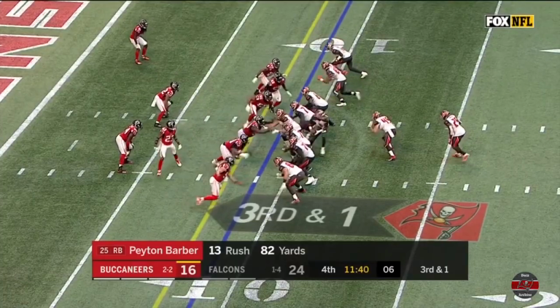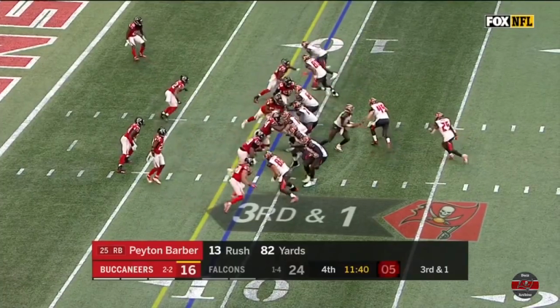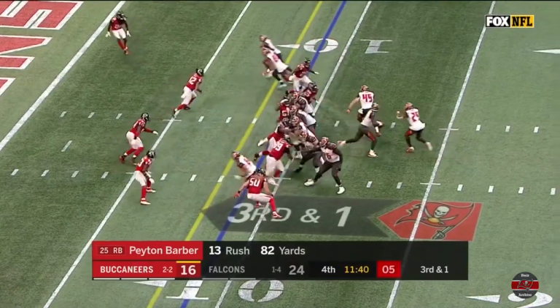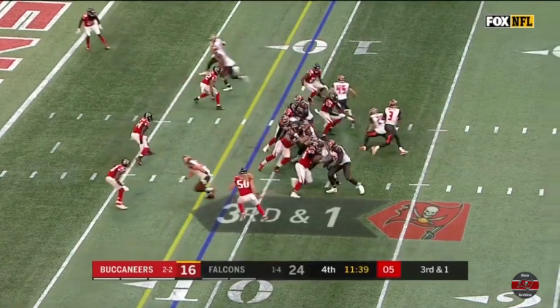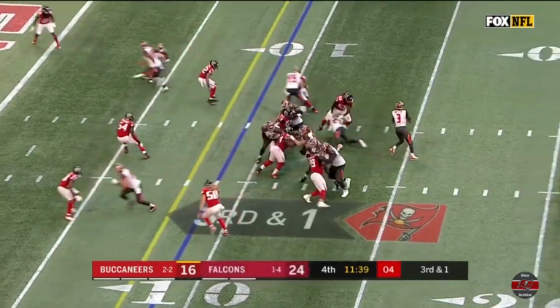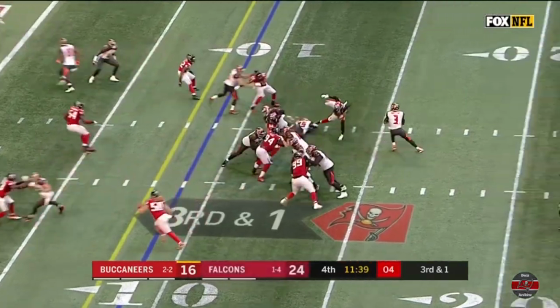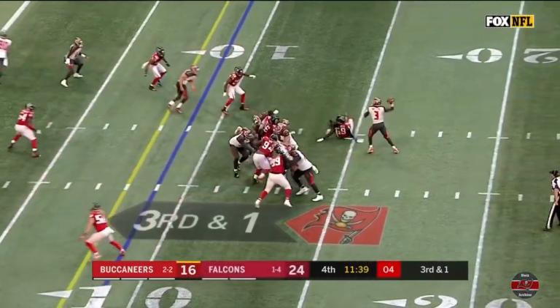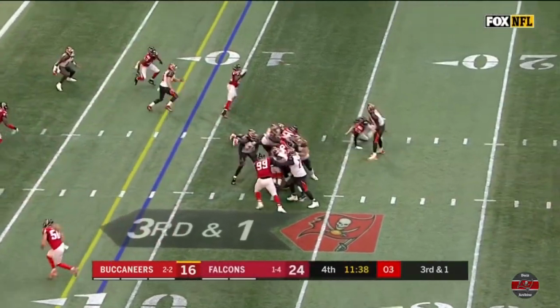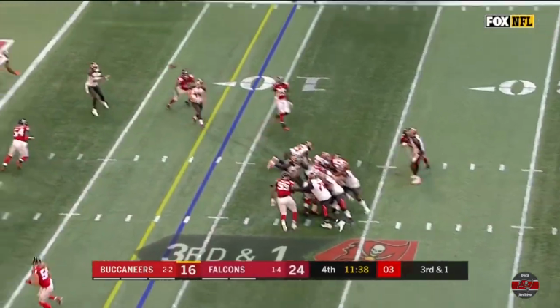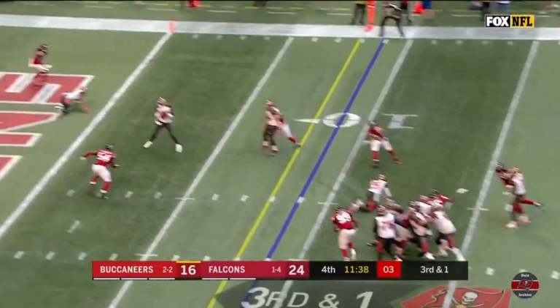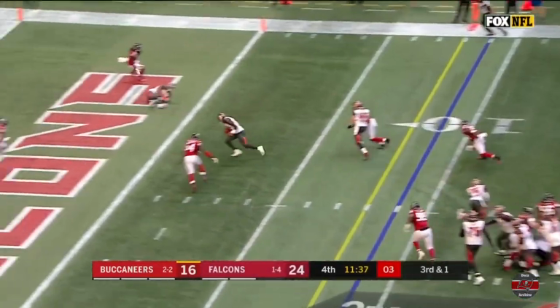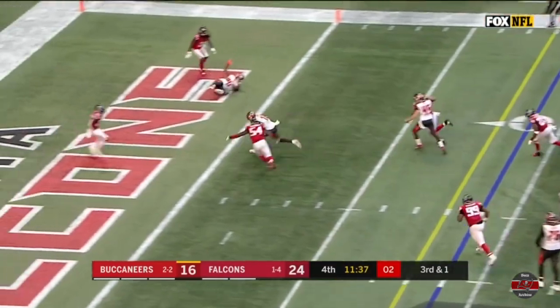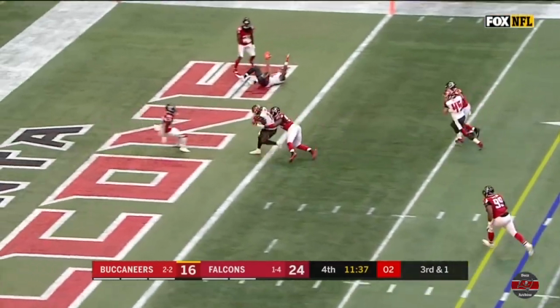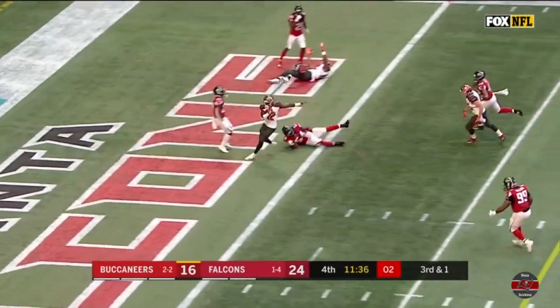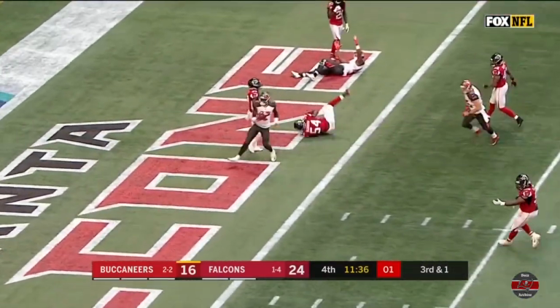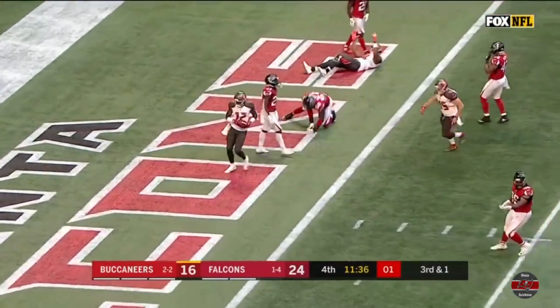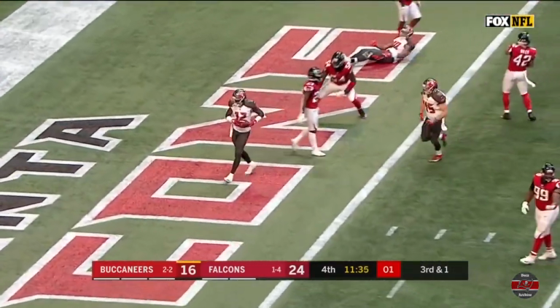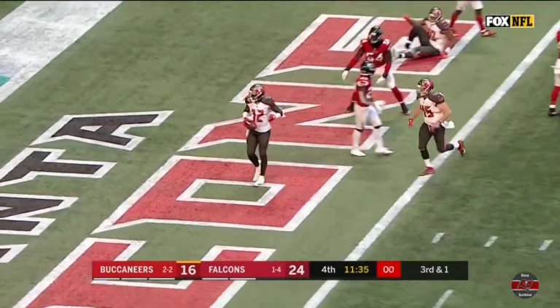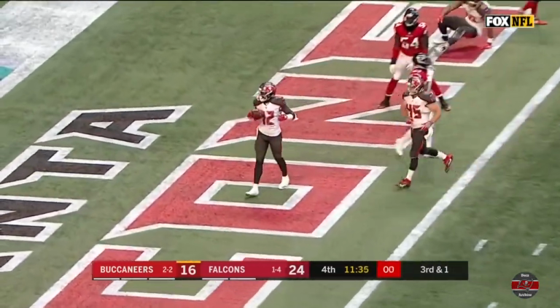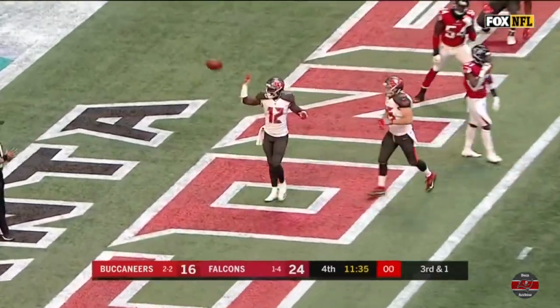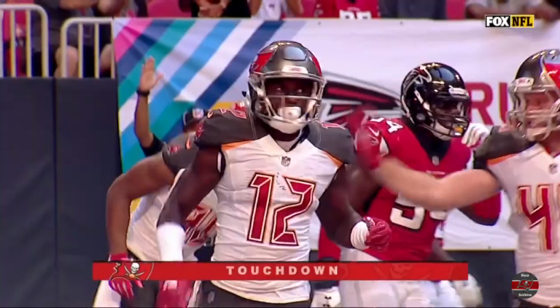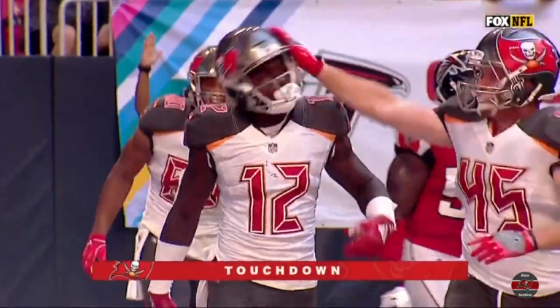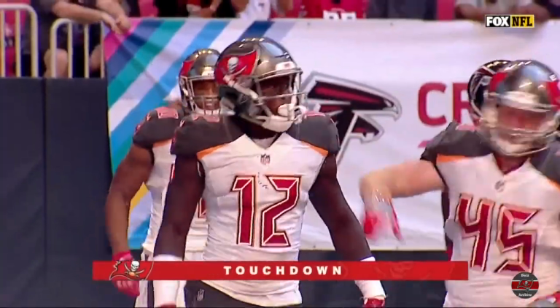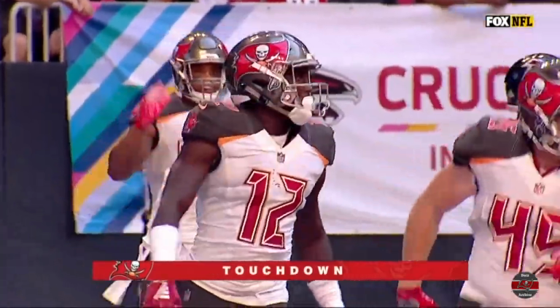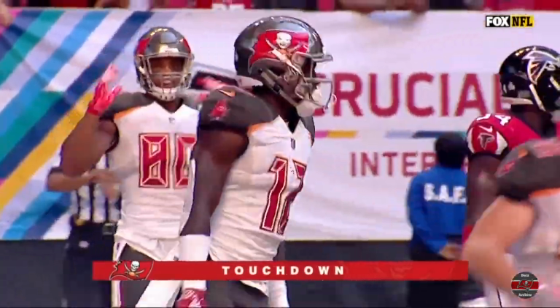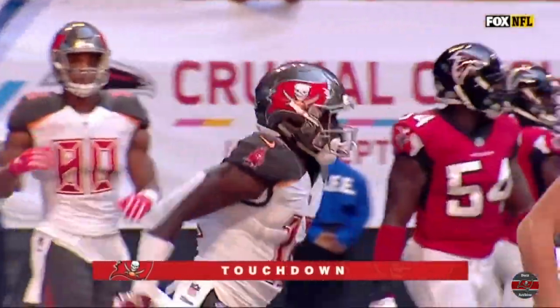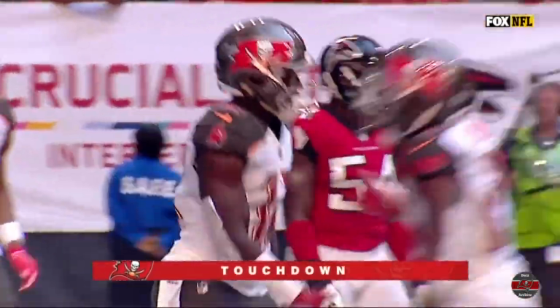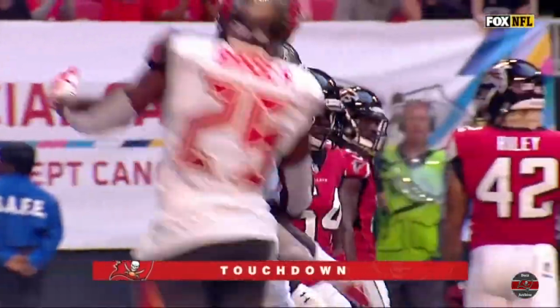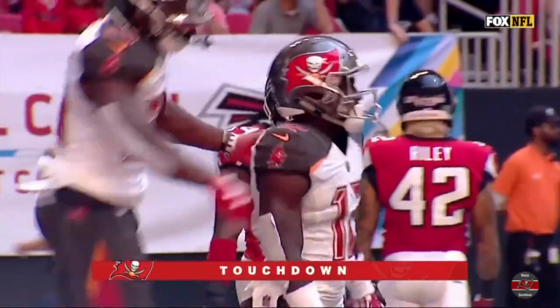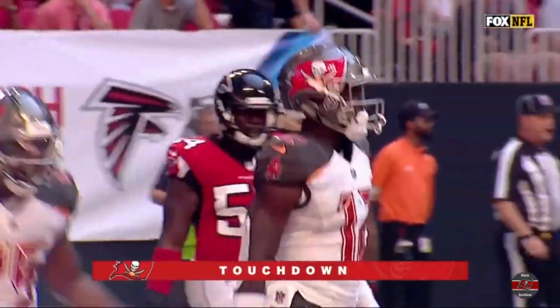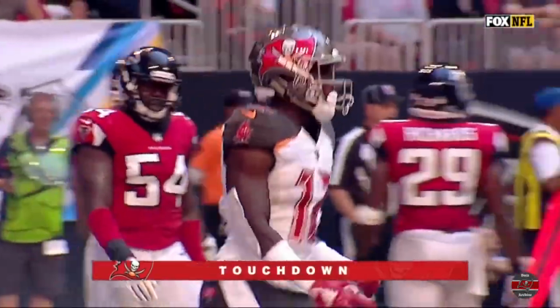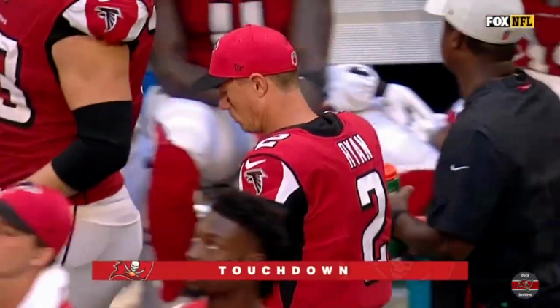Play action. They're going to throw it. And it is a touchdown to Godwin into the end zone. And now a two-point conversion away from tying.